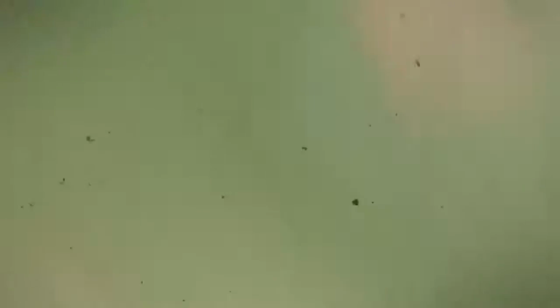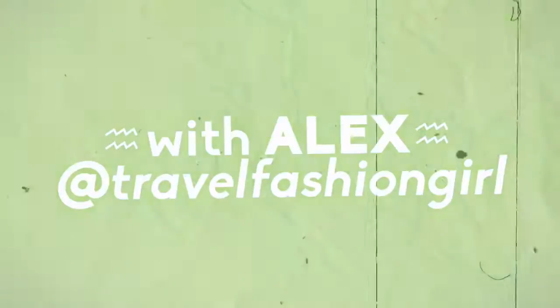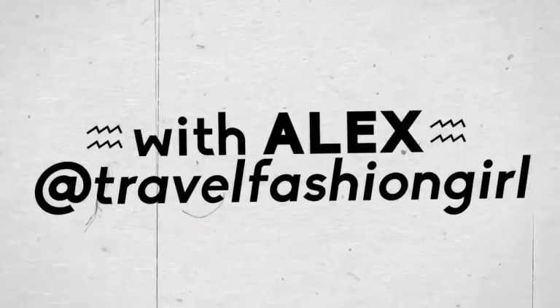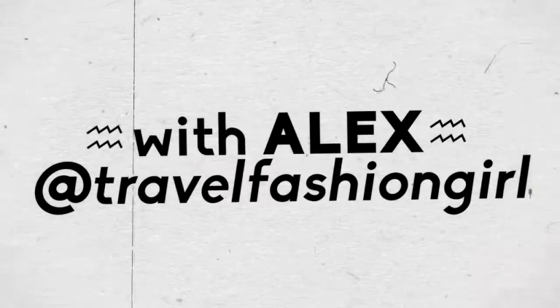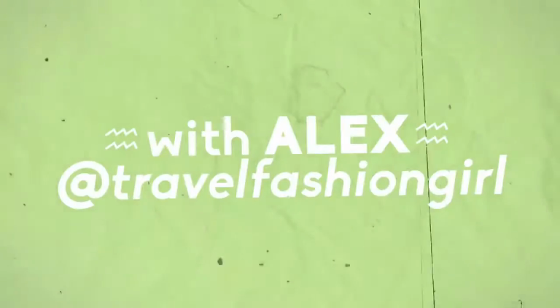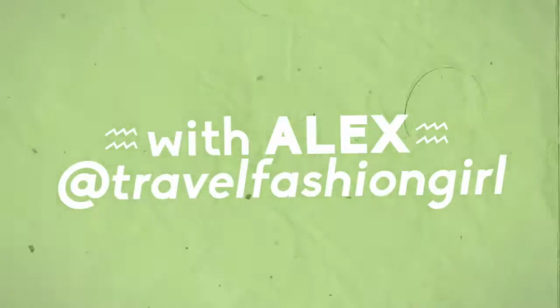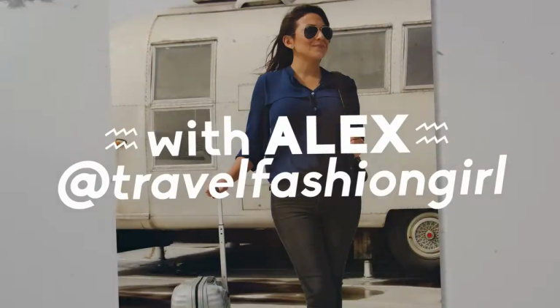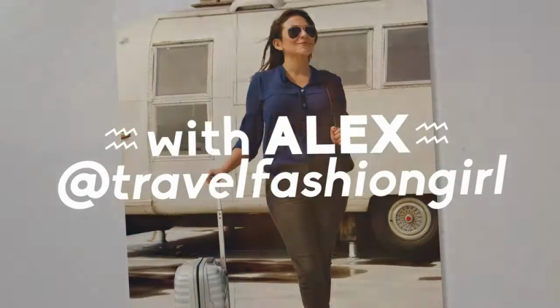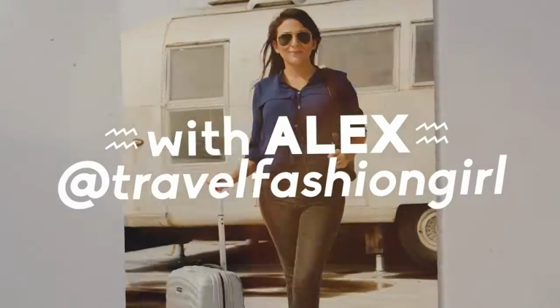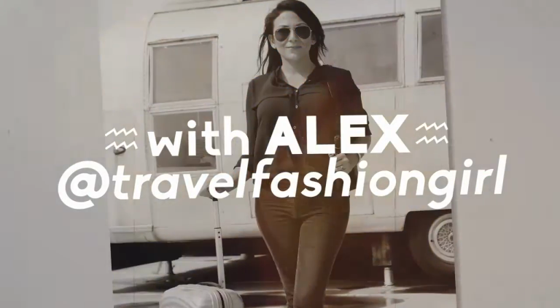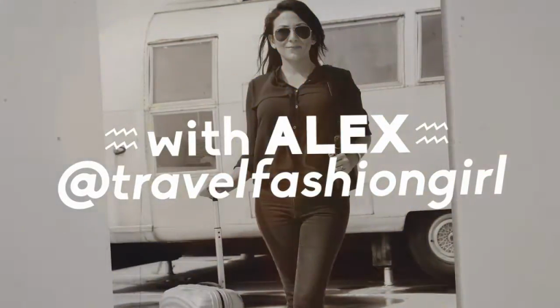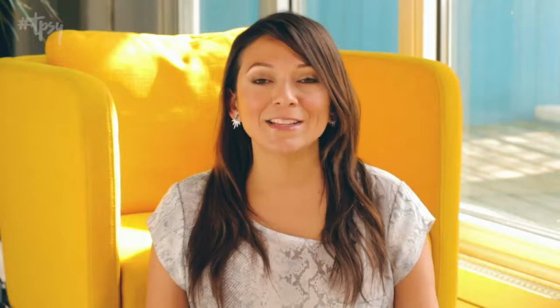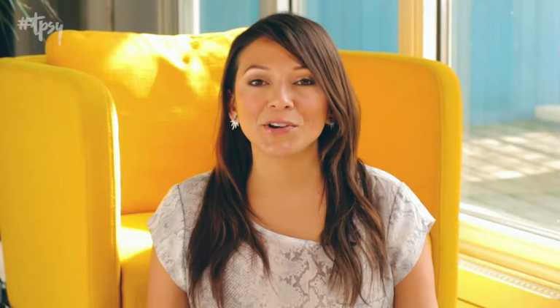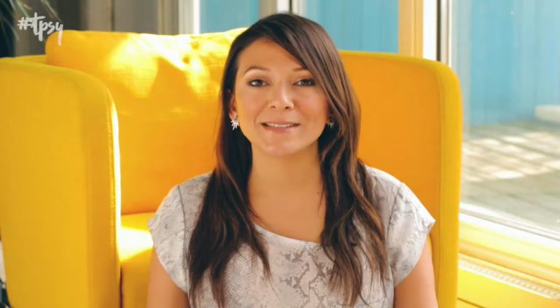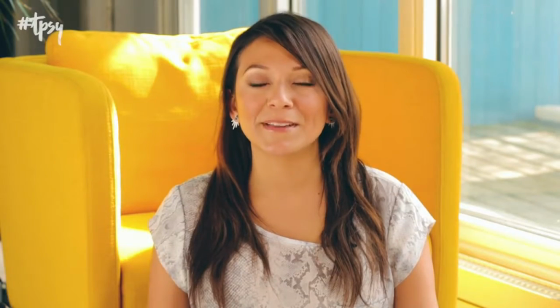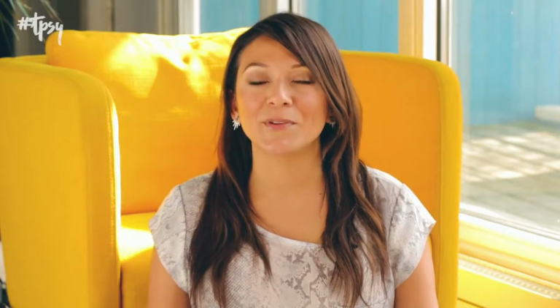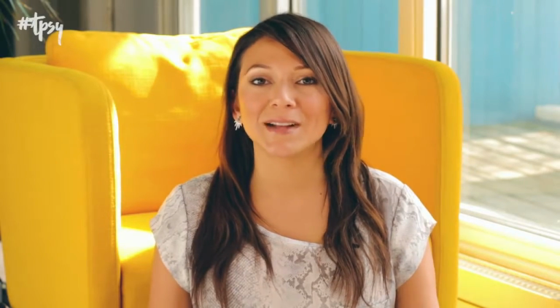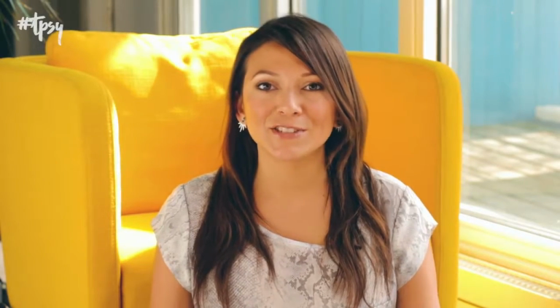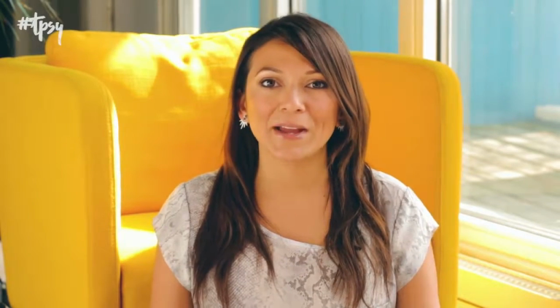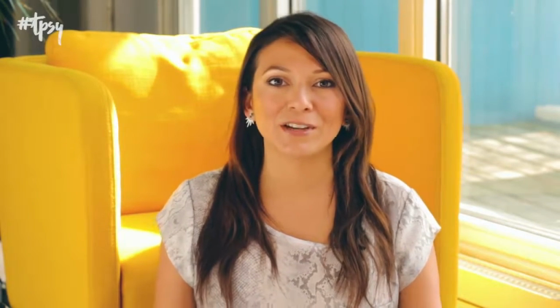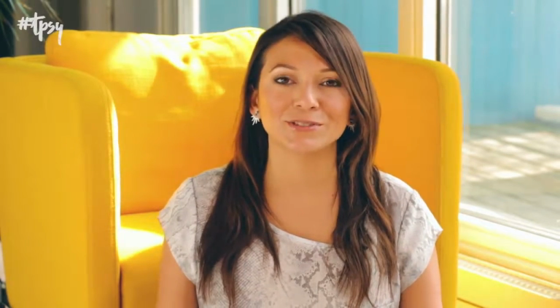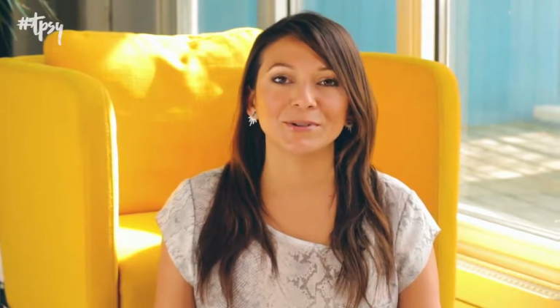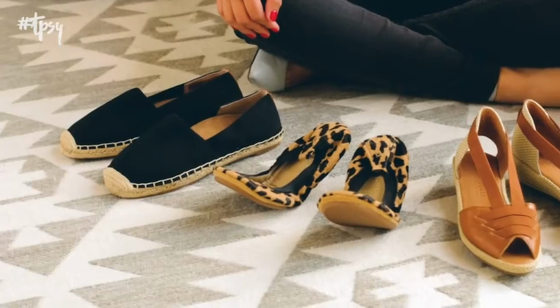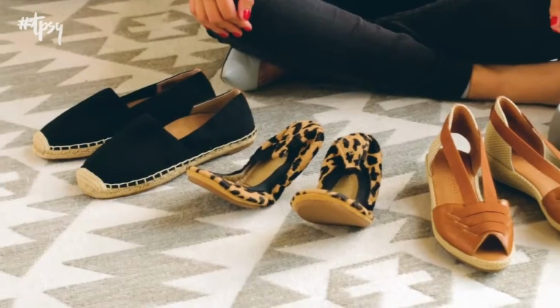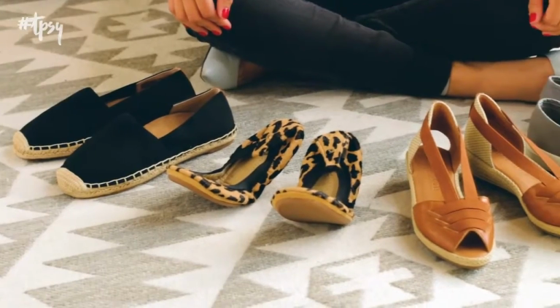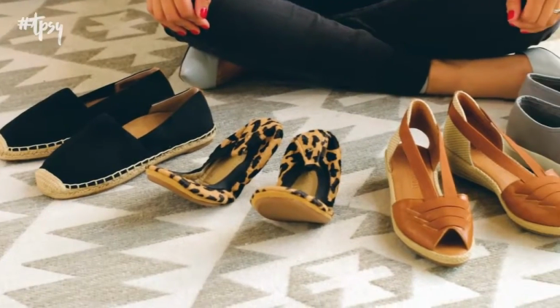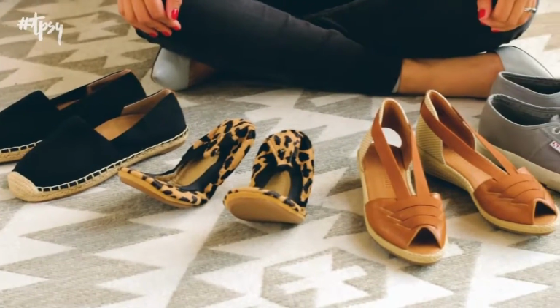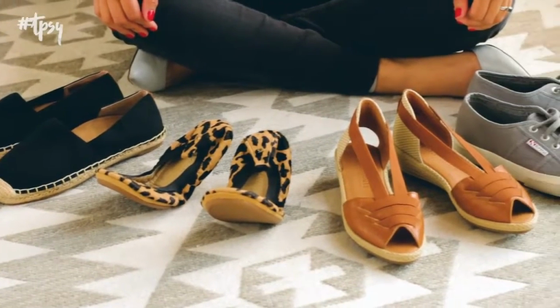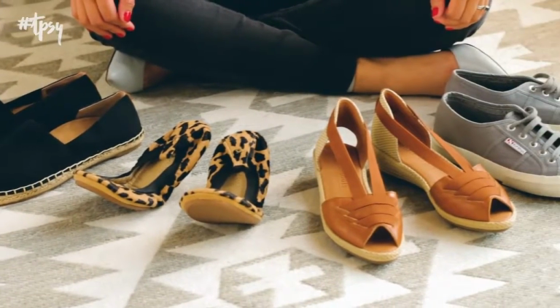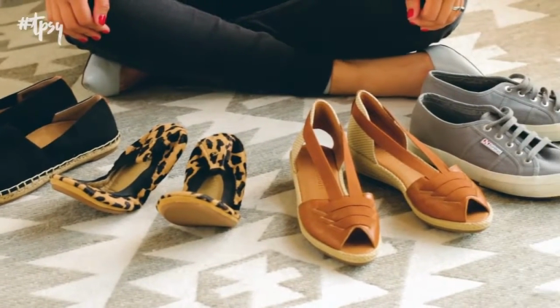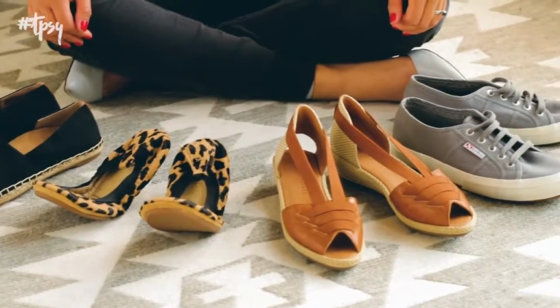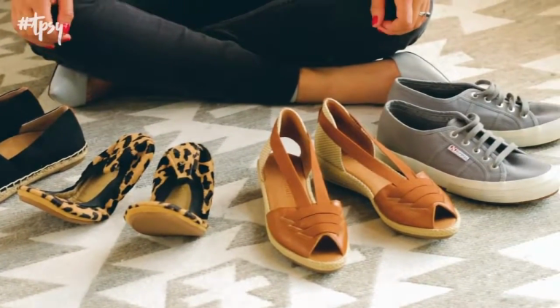Shoes are one of the biggest challenges for female travelers. It's hard to find something that's both stylish and functional too. I found pairs that I think will be perfect for your next trip.